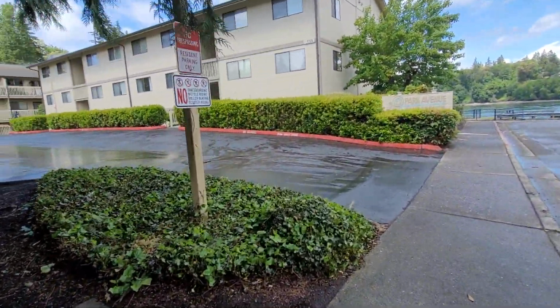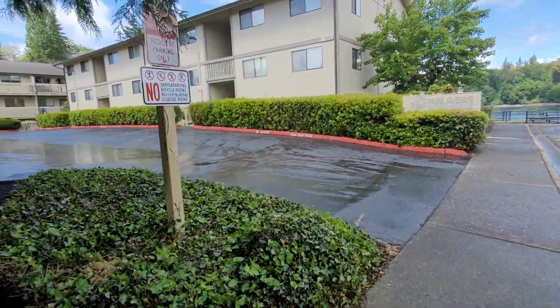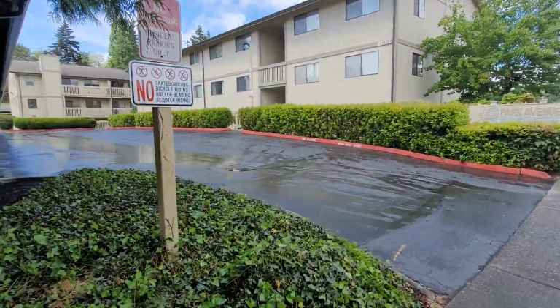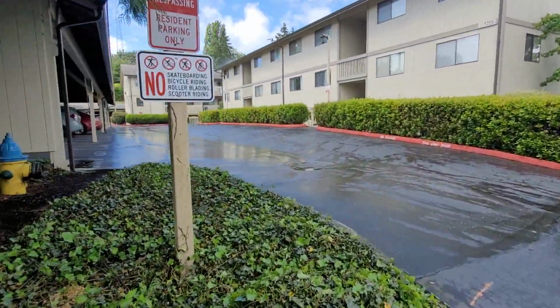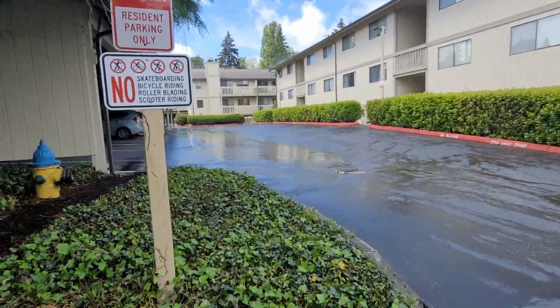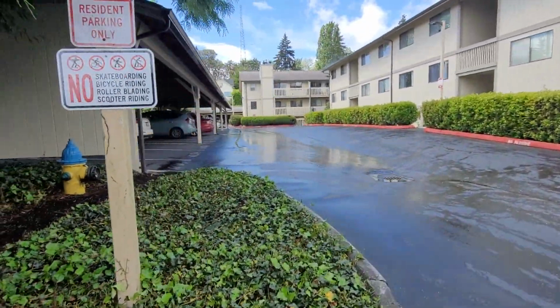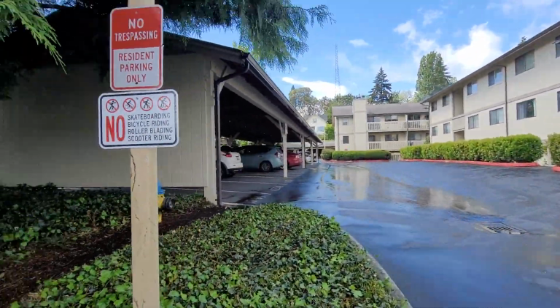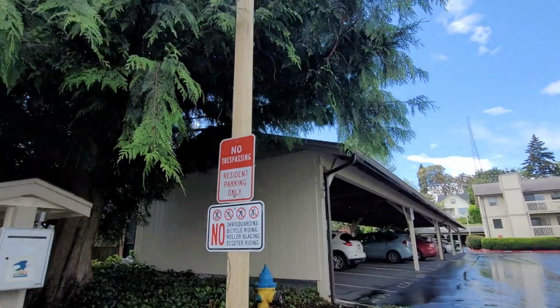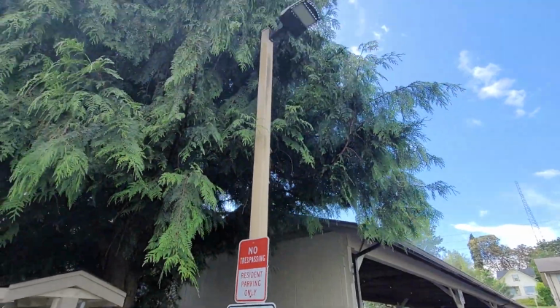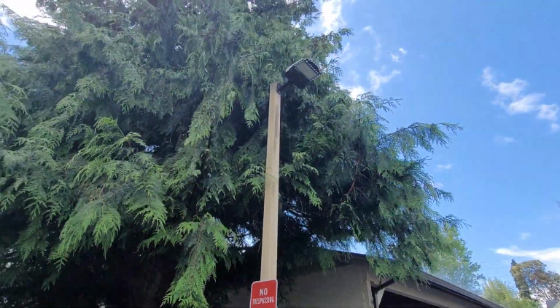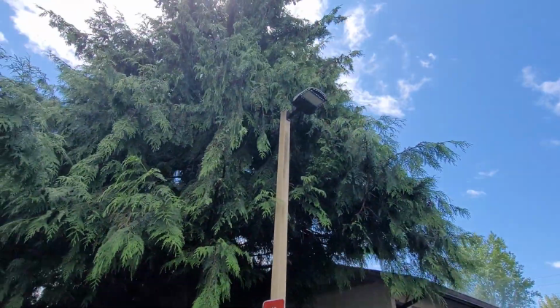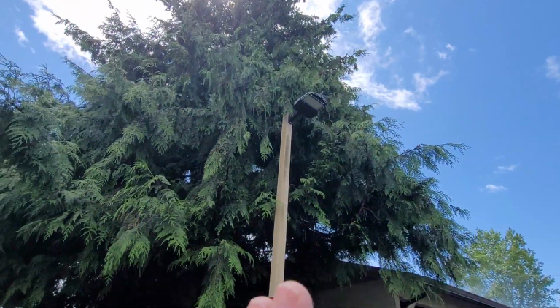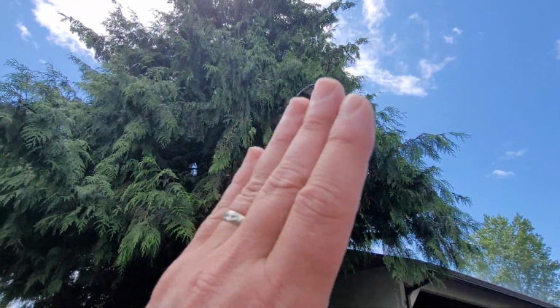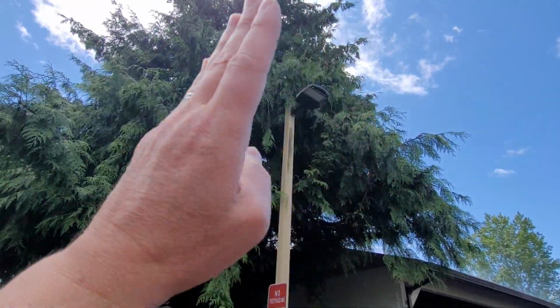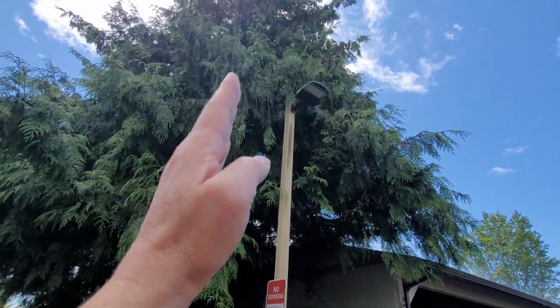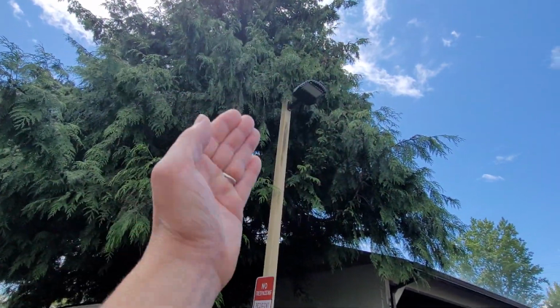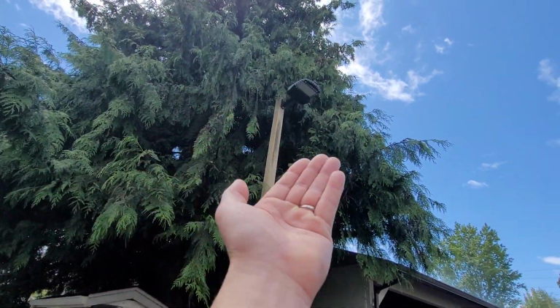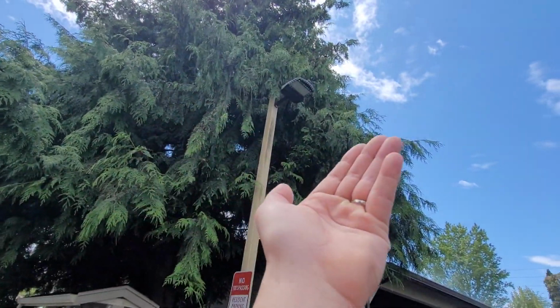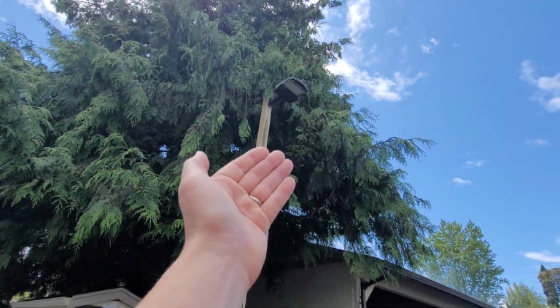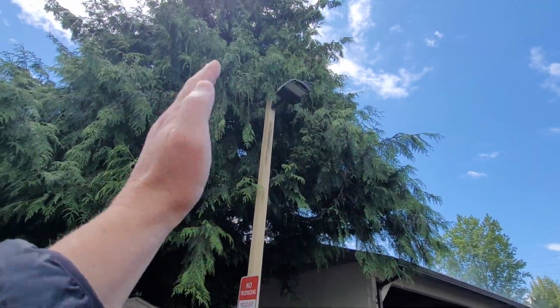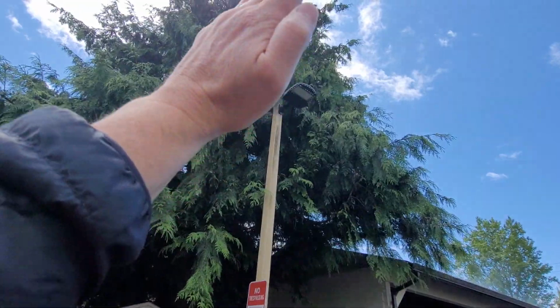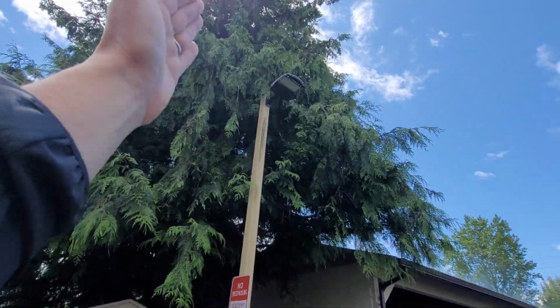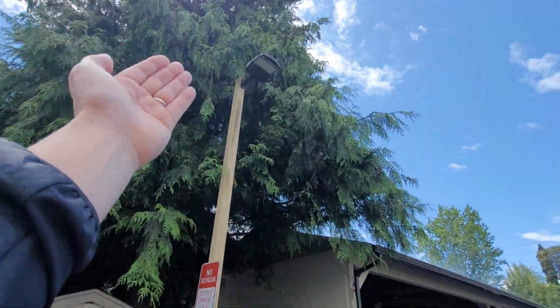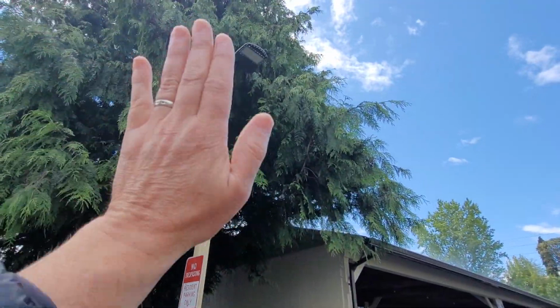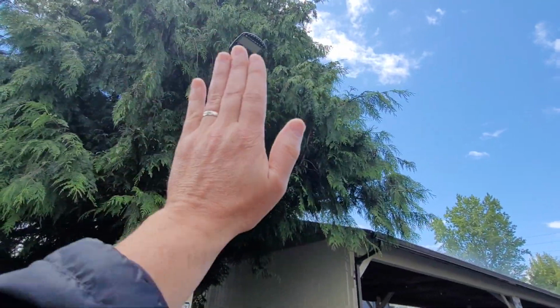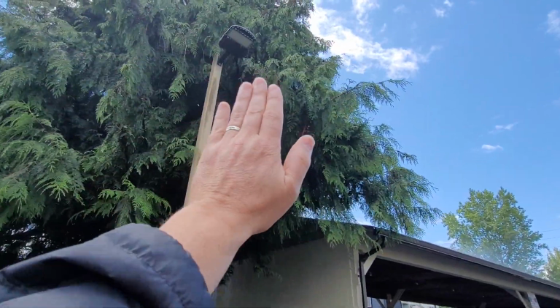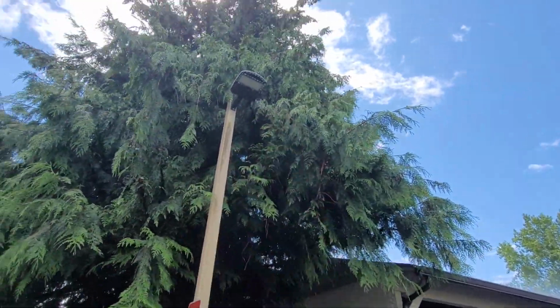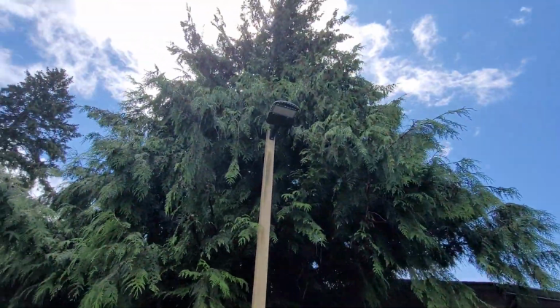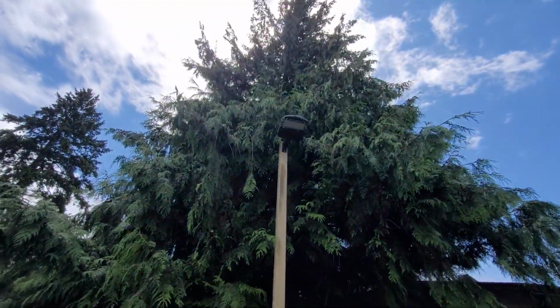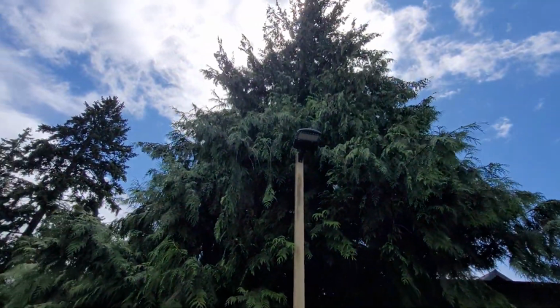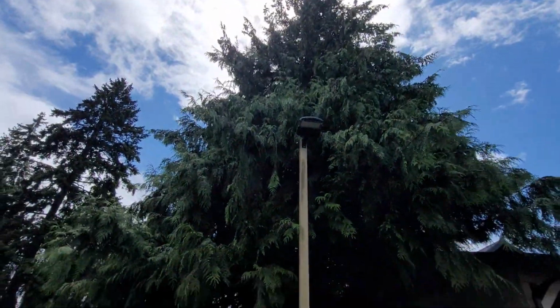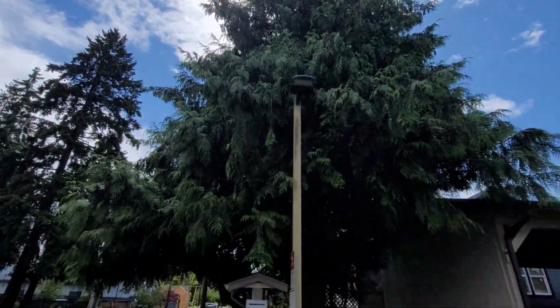And then we've got this one right here — we need to go at least three feet in and just carve. Take back all this just to expose the lighting.